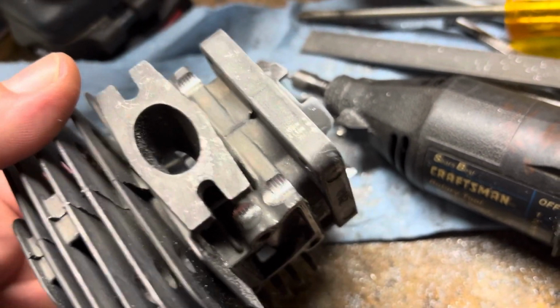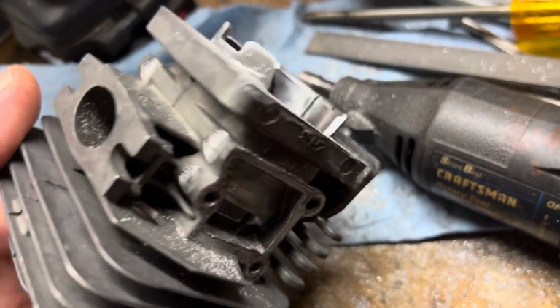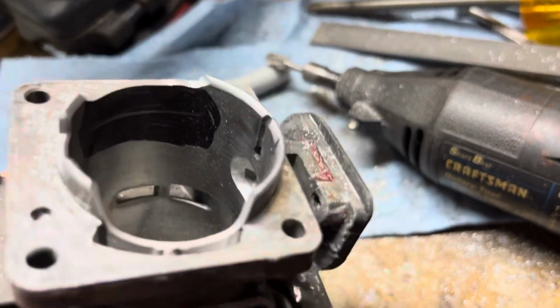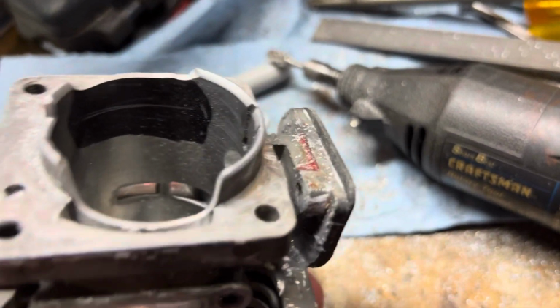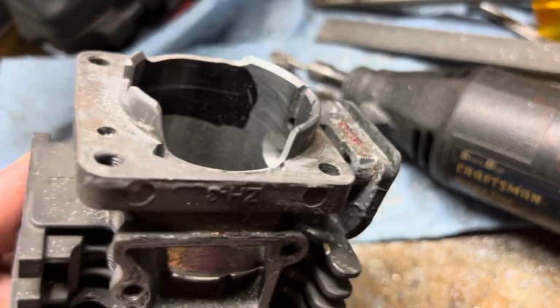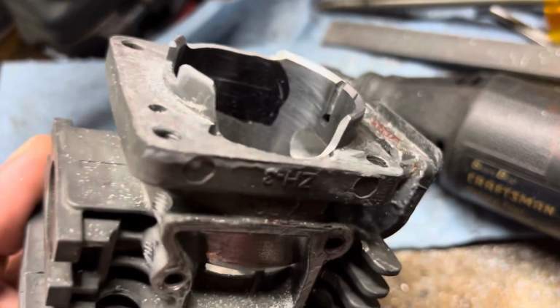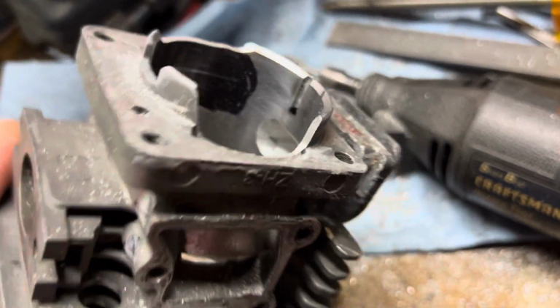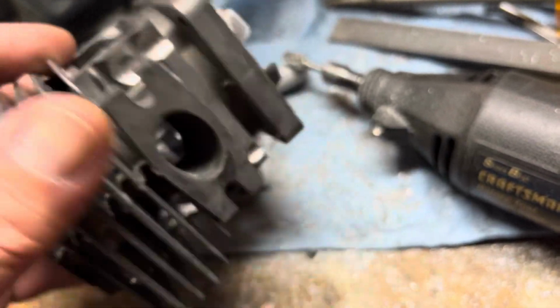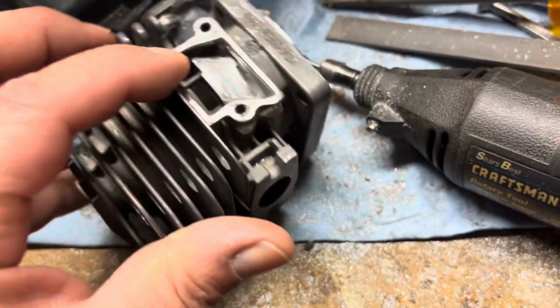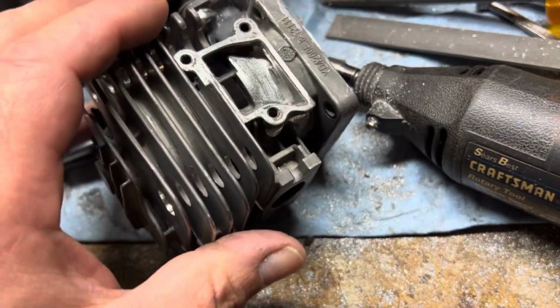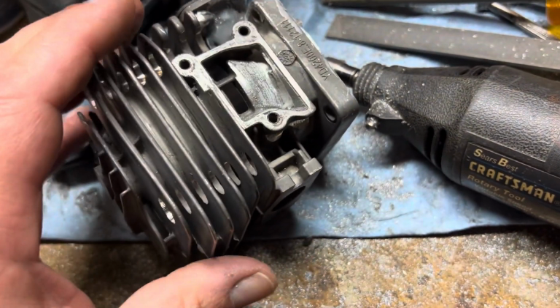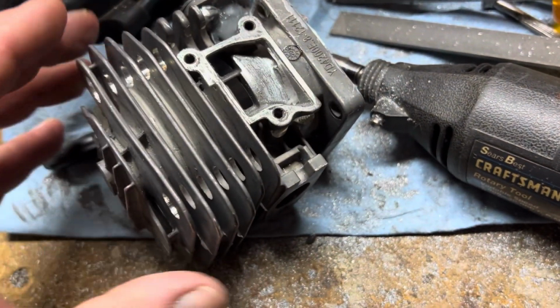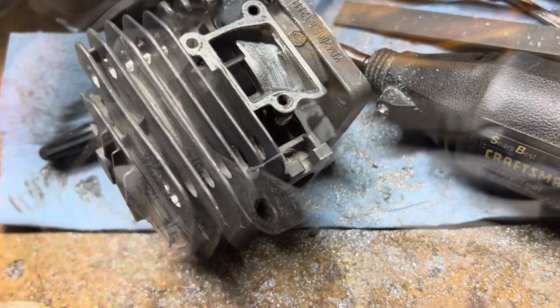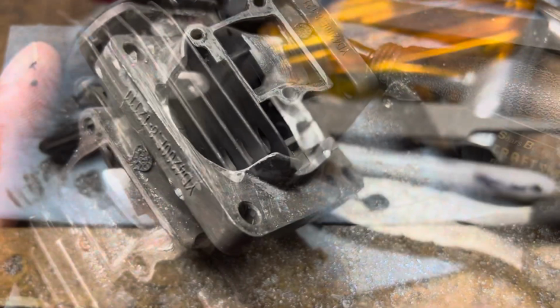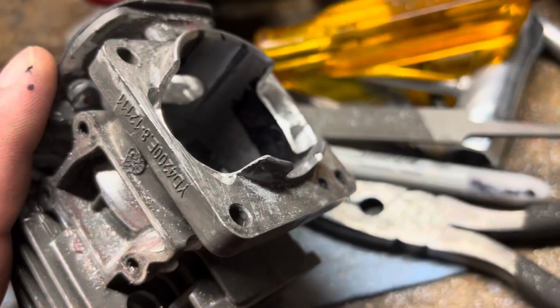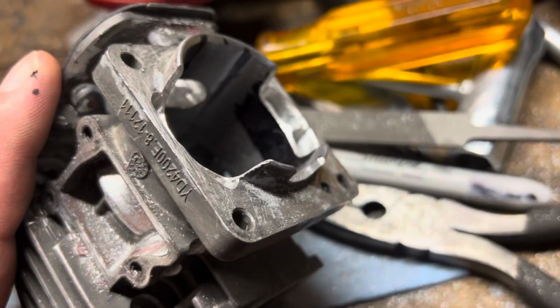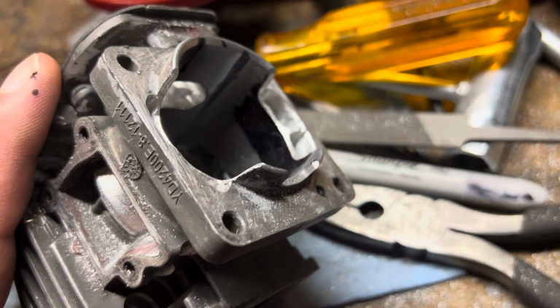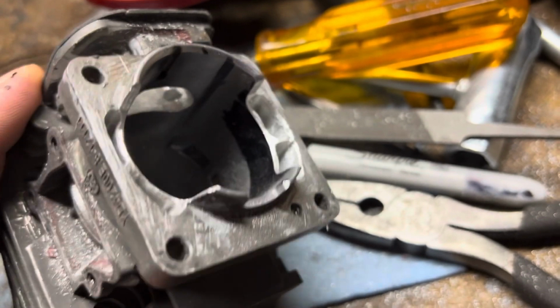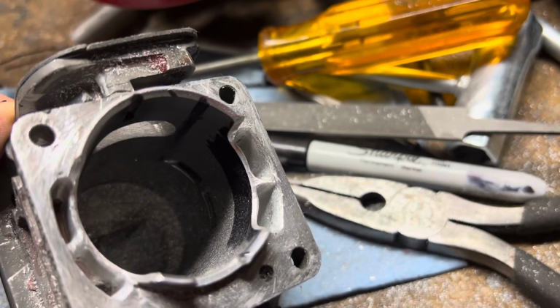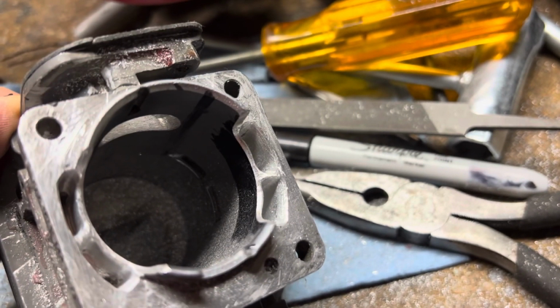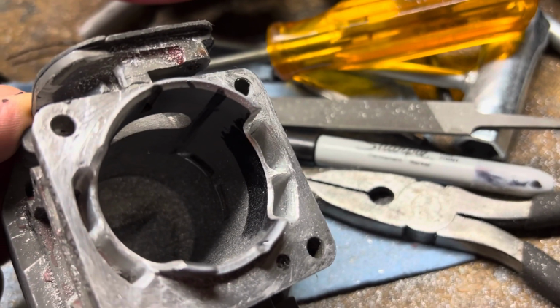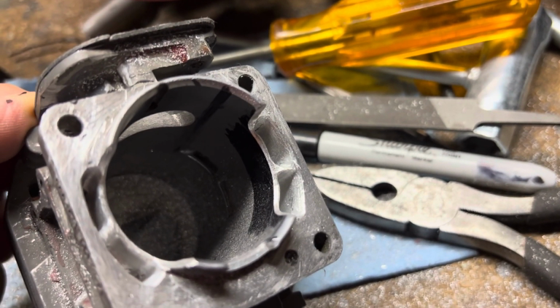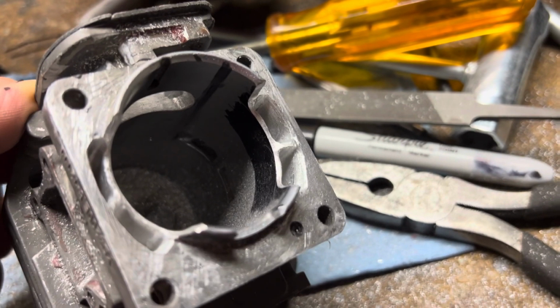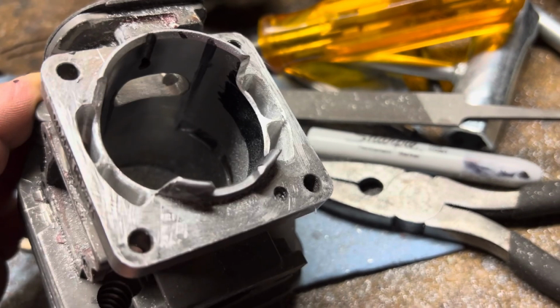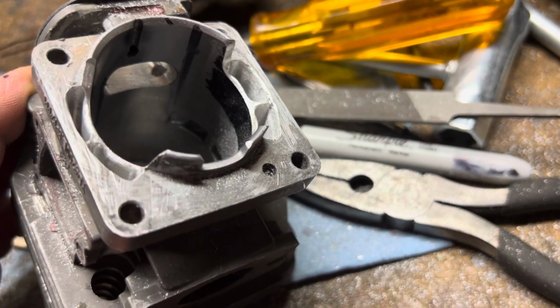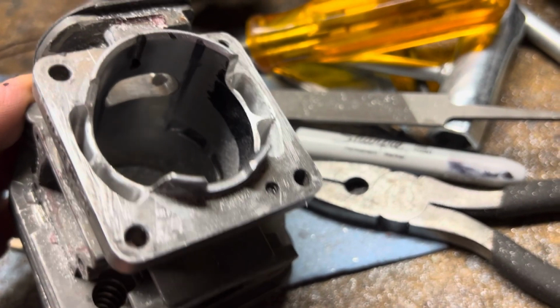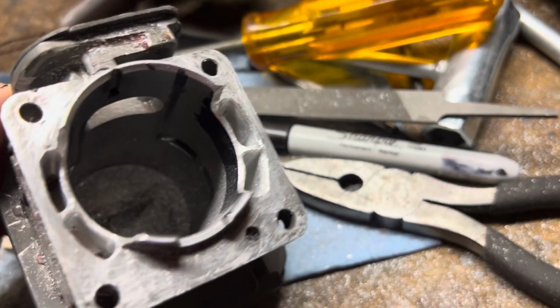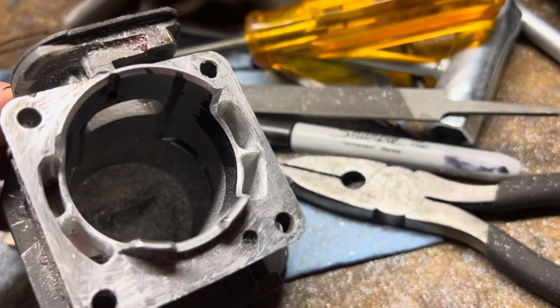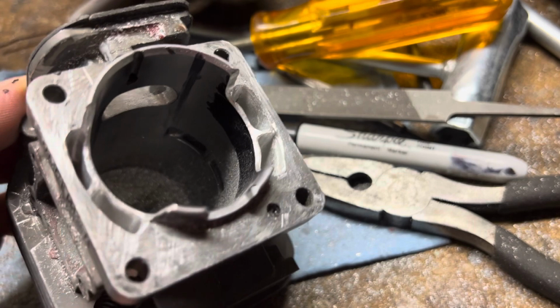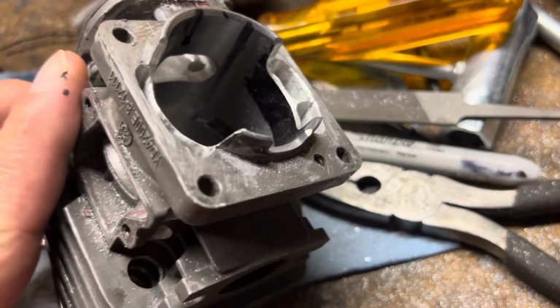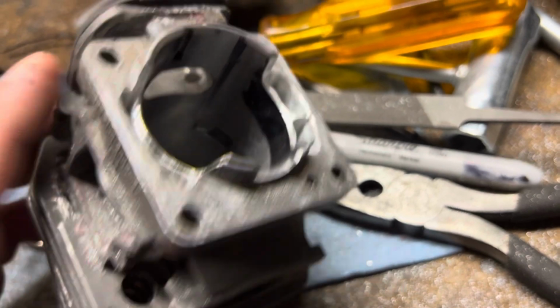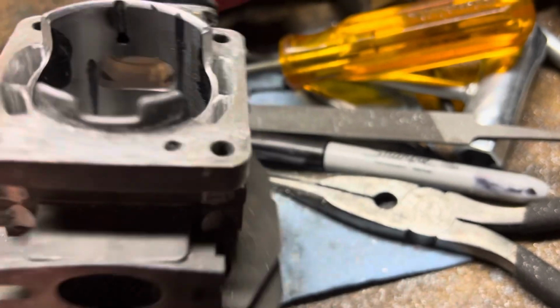After I finish this, the next will be exhaust. Transfers are done for the most part — I still have to scuff up the bevel a bit.